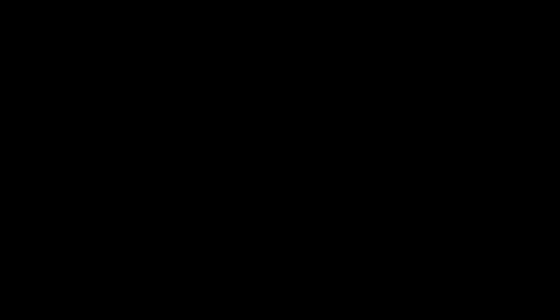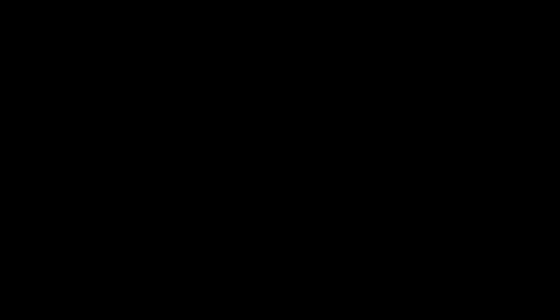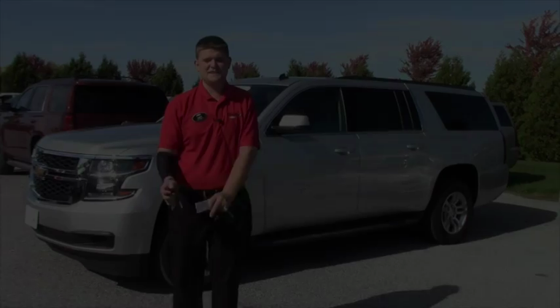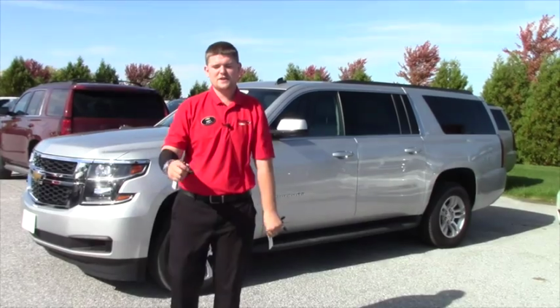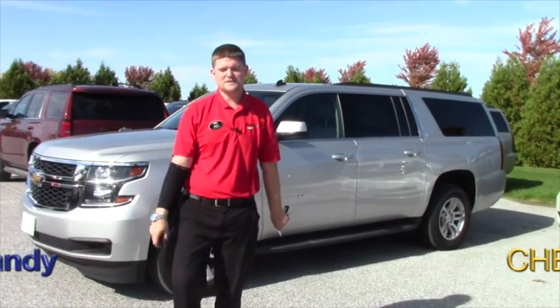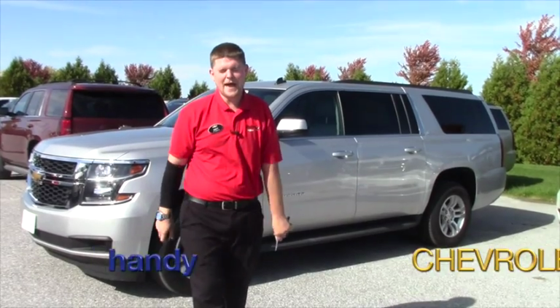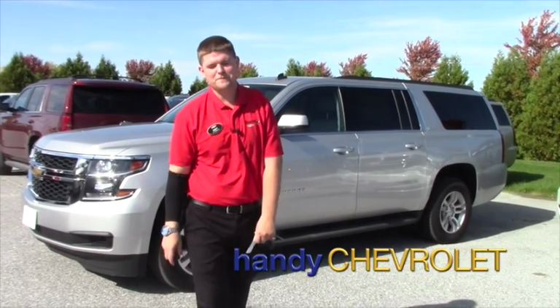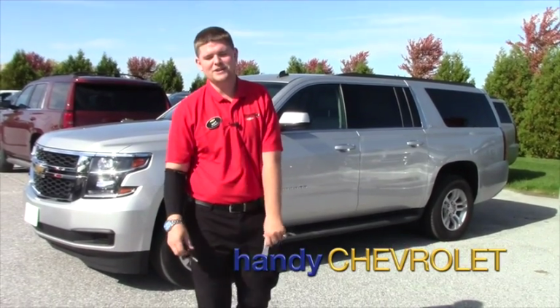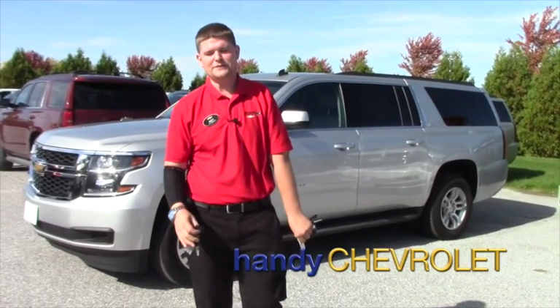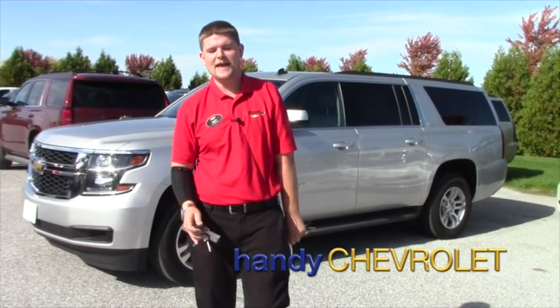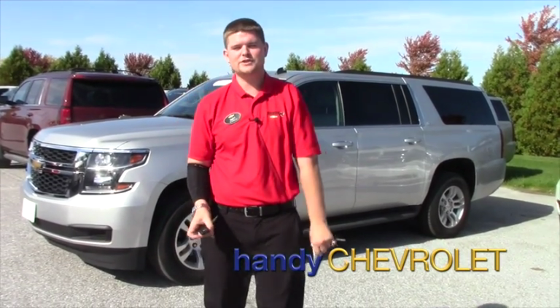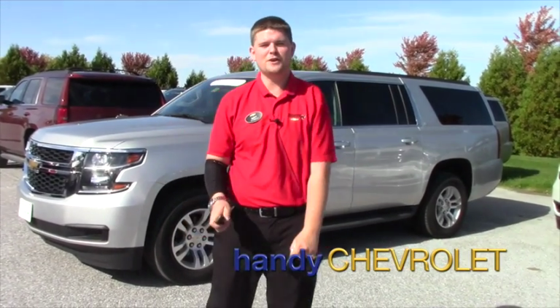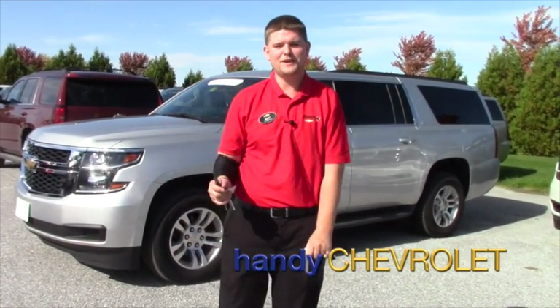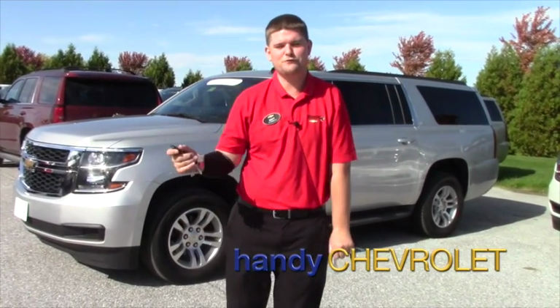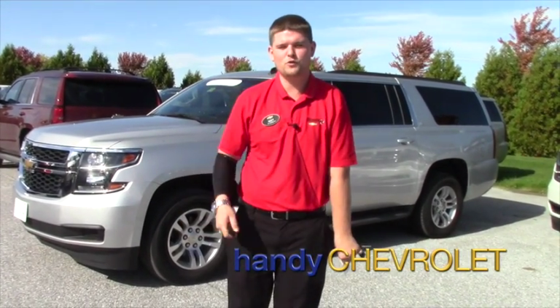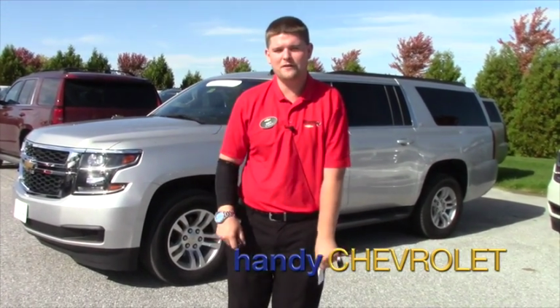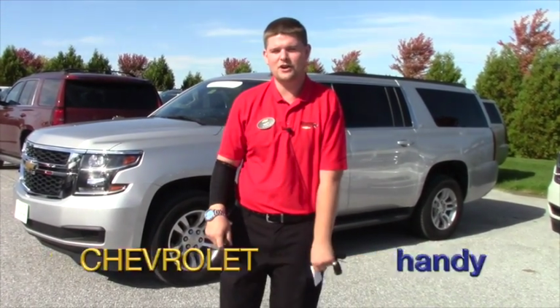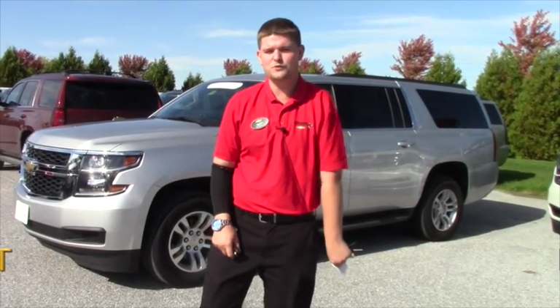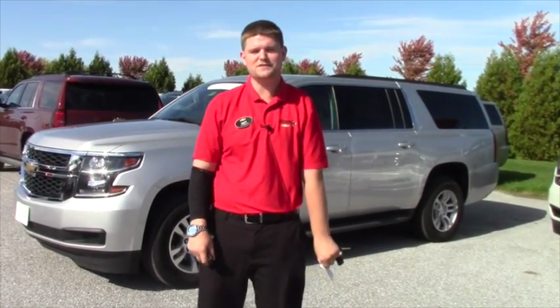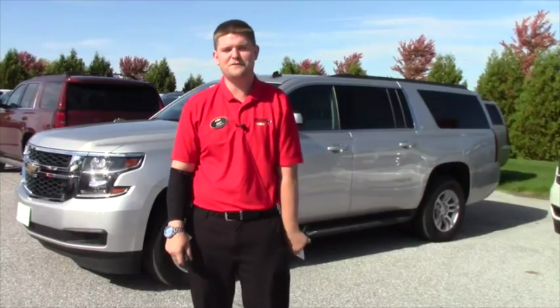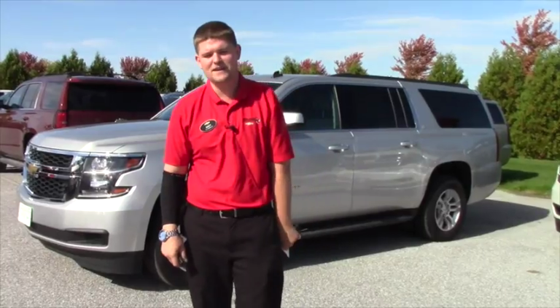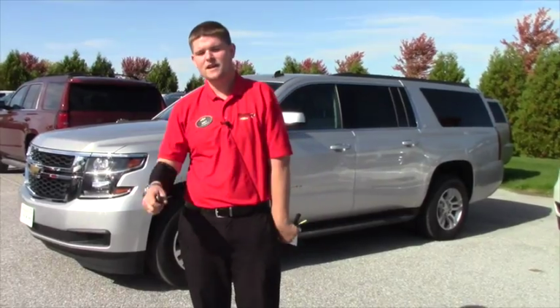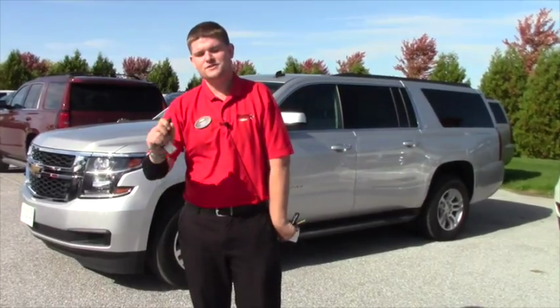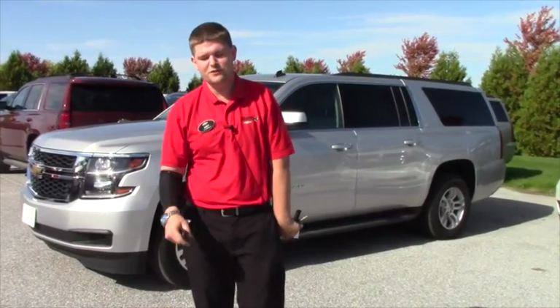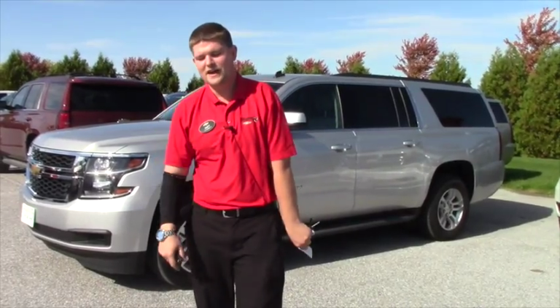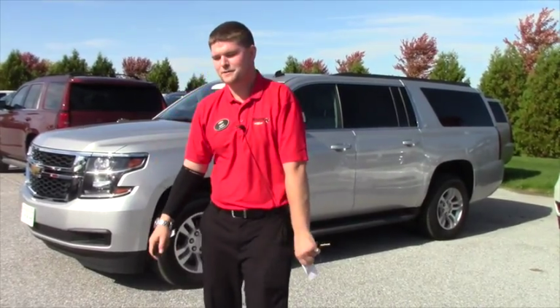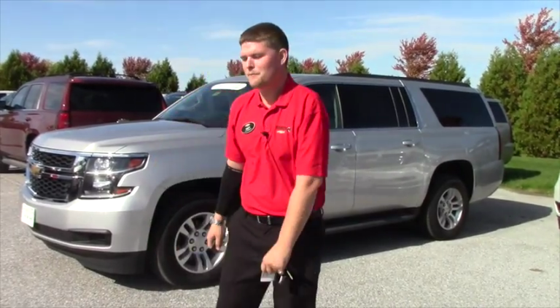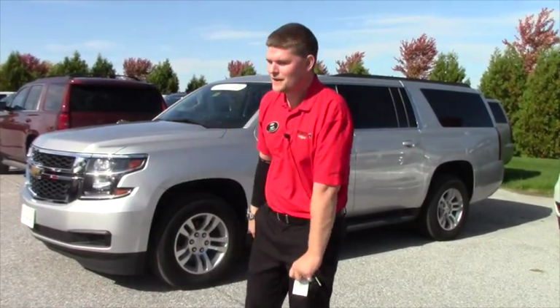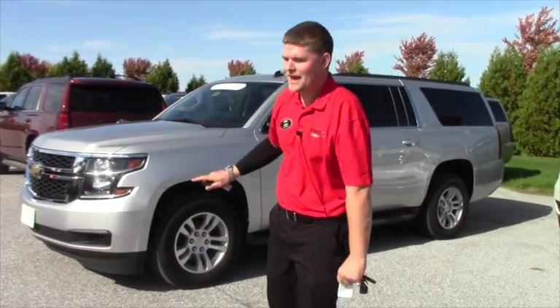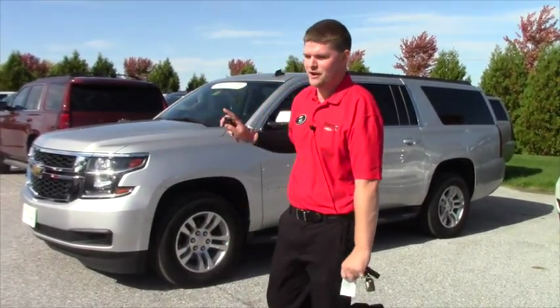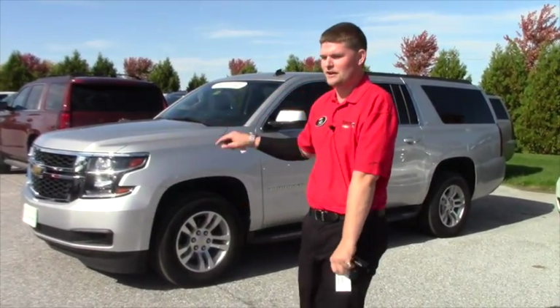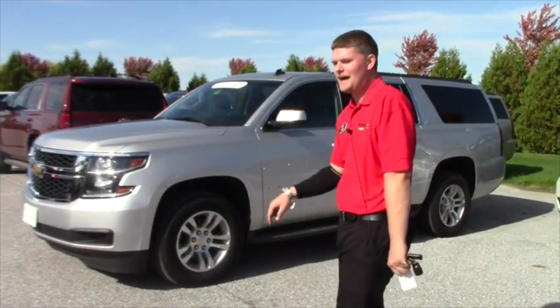Hi Deidre, this is Matt from Handy Chevrolet. I just want to thank you for inquiring on our 2015 certified Suburban that we have here on our lot.